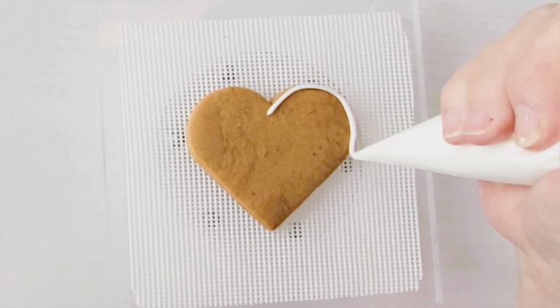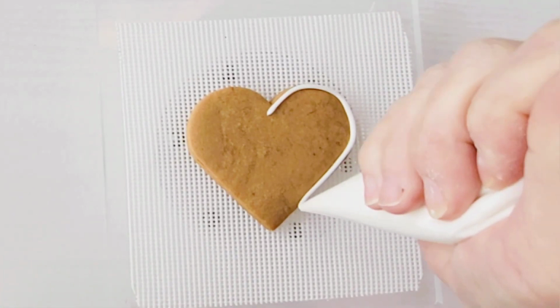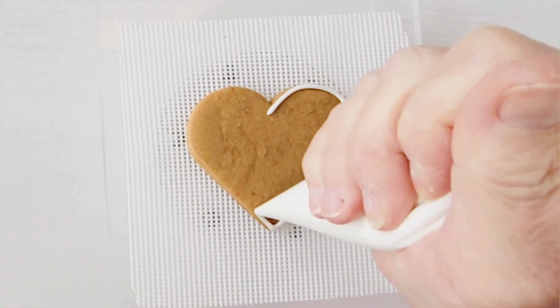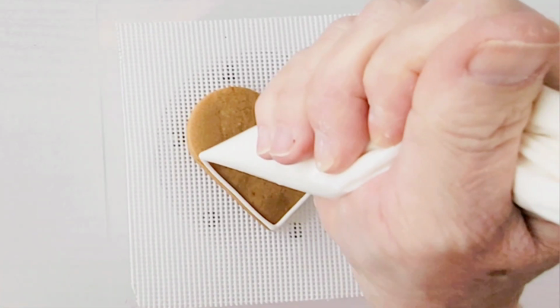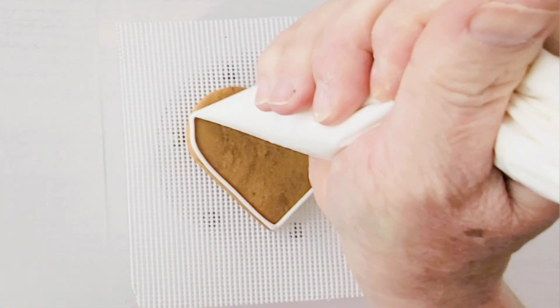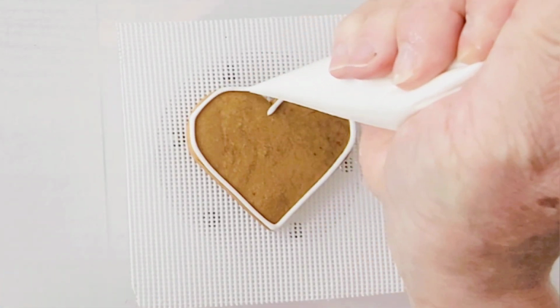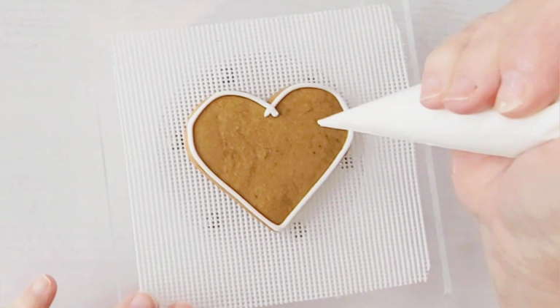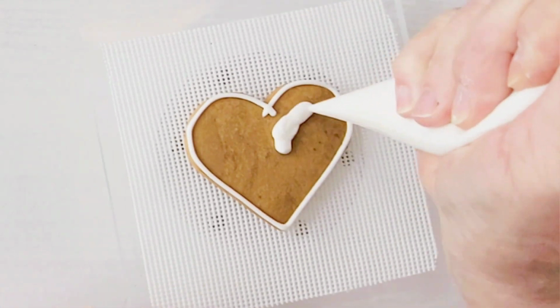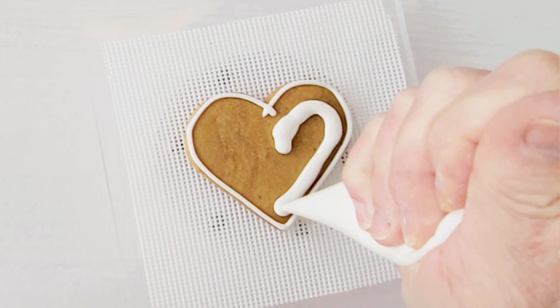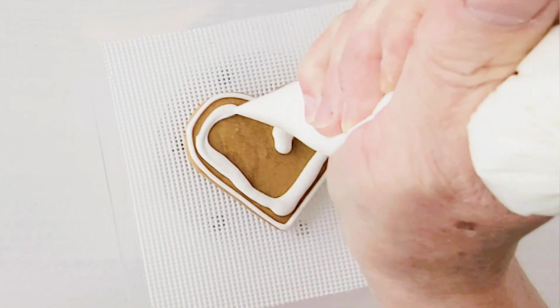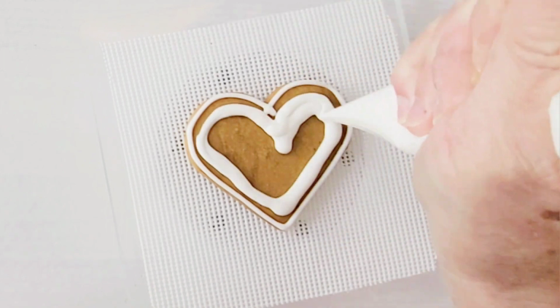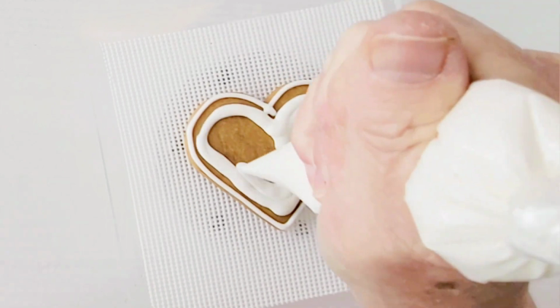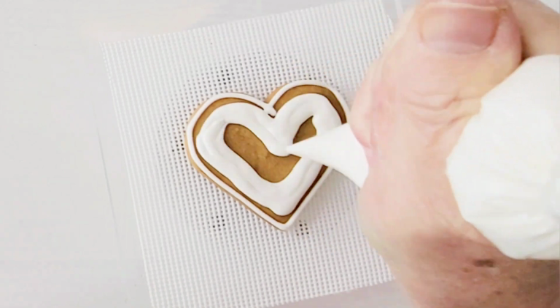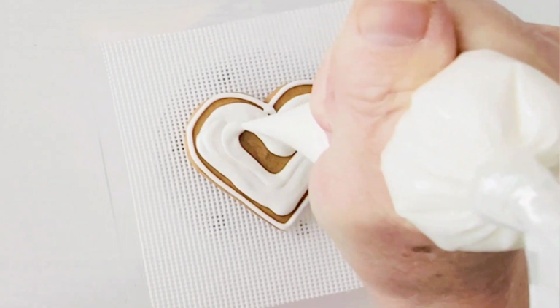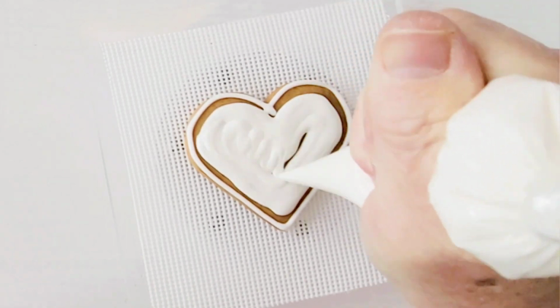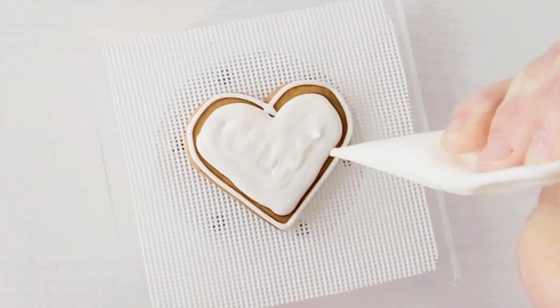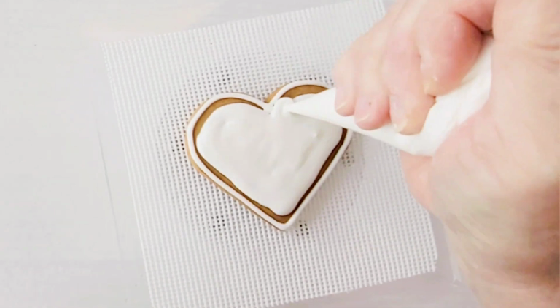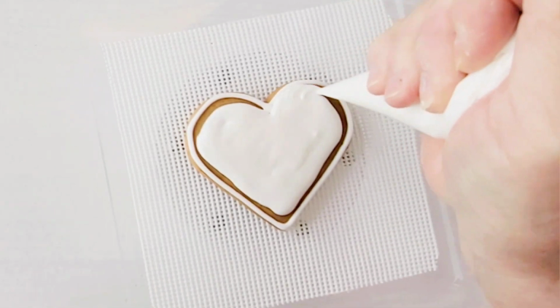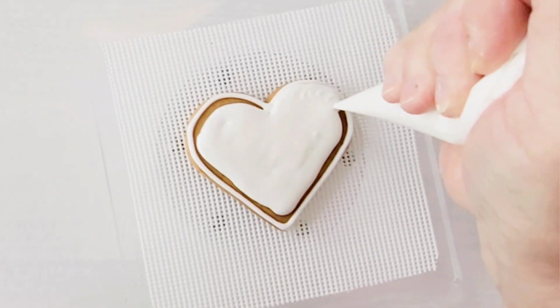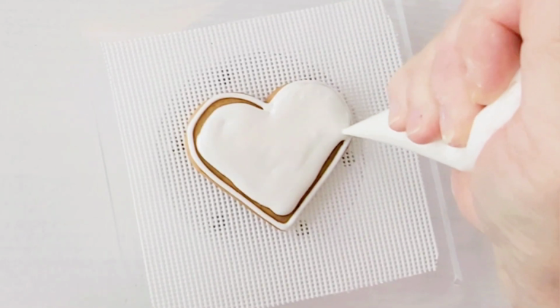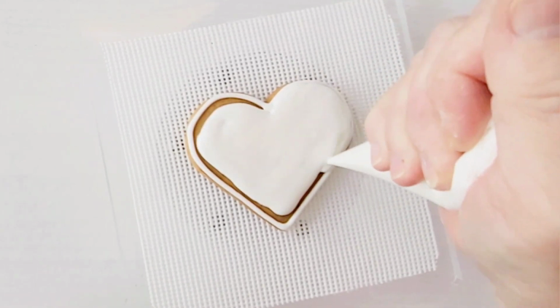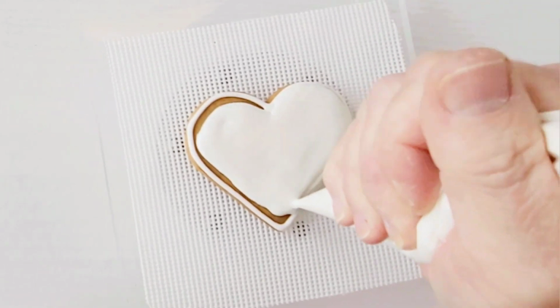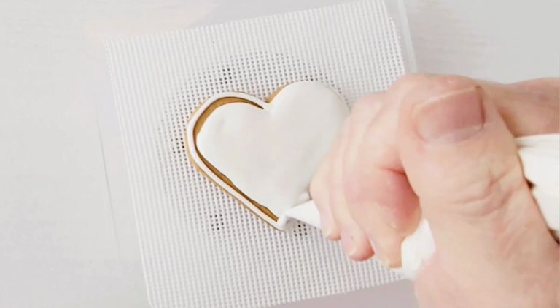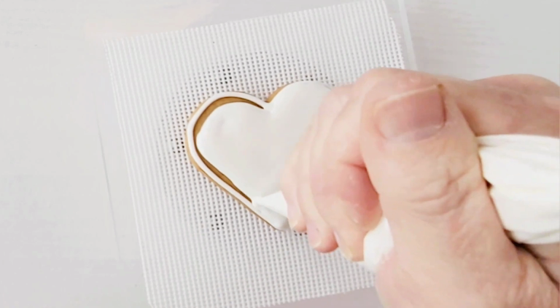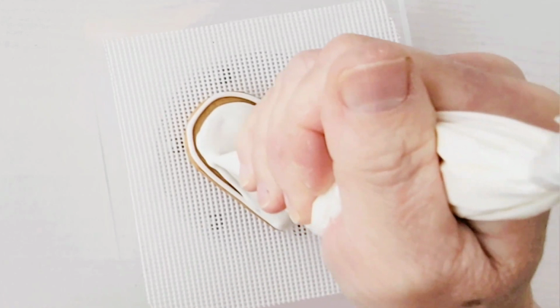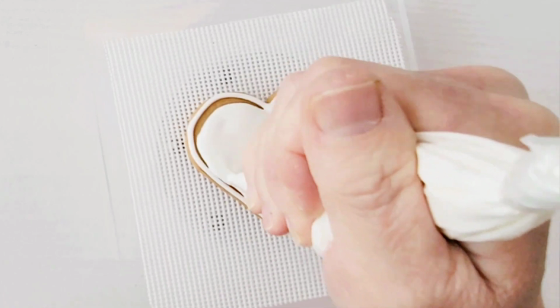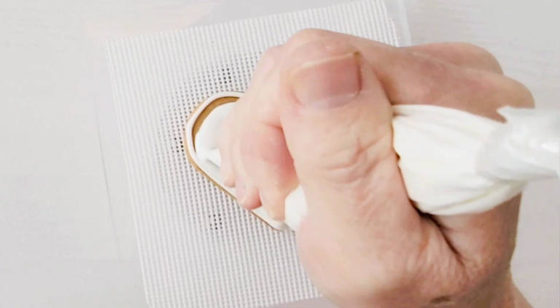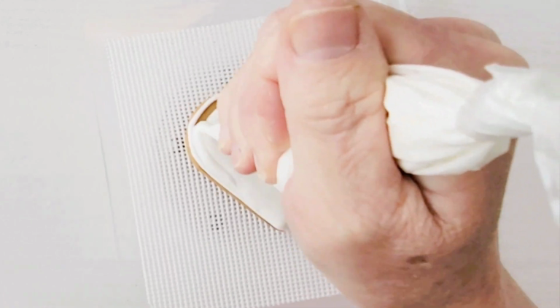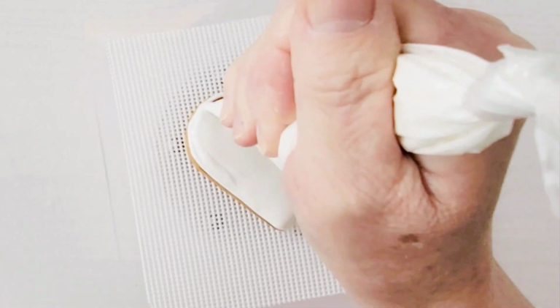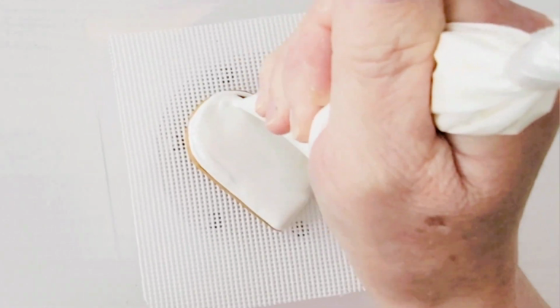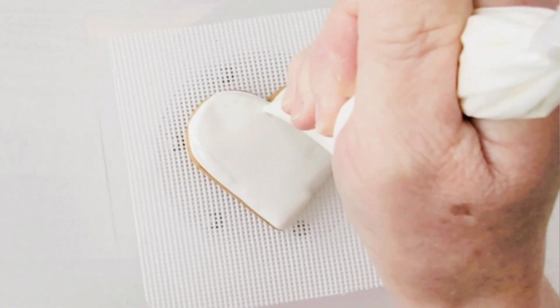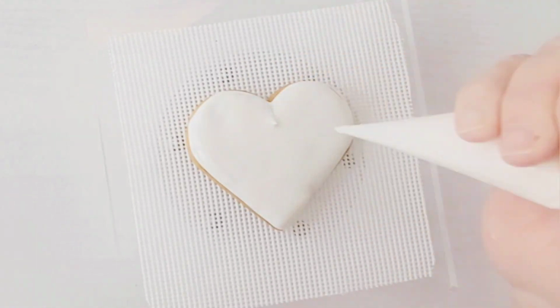Outline your cookies with the 10 to 12 second flood consistency royal icing and fill them in. When I'm using a thinner flood, I like to start flooding in the middle and then push the icing out to the edge with my piping bag.